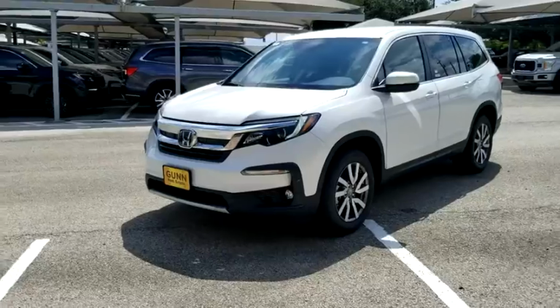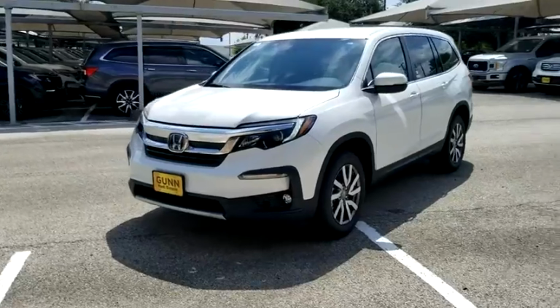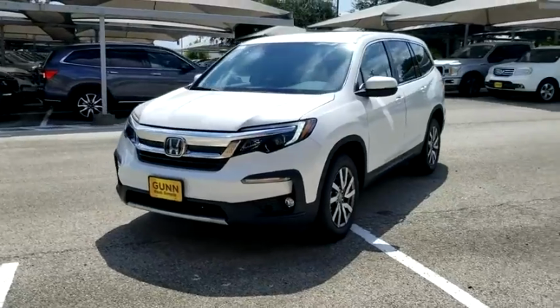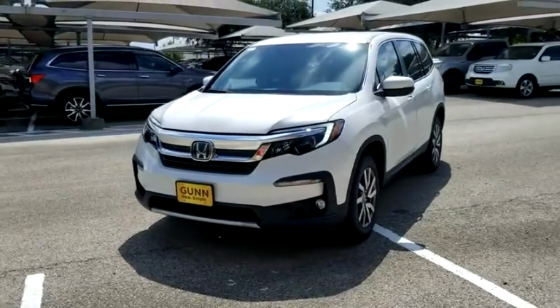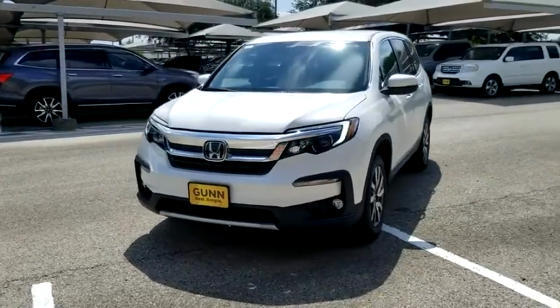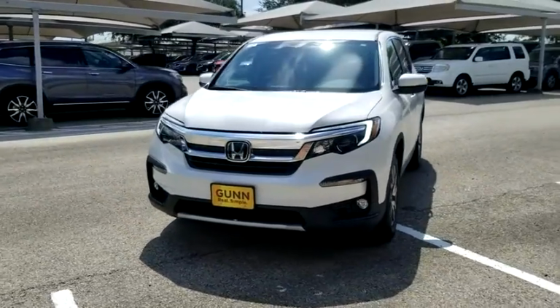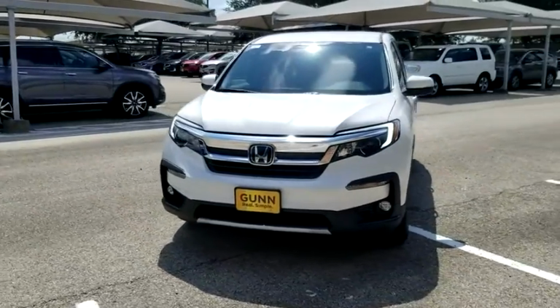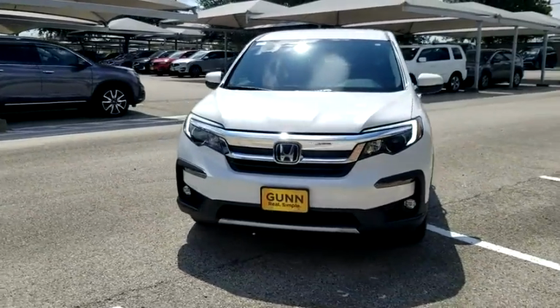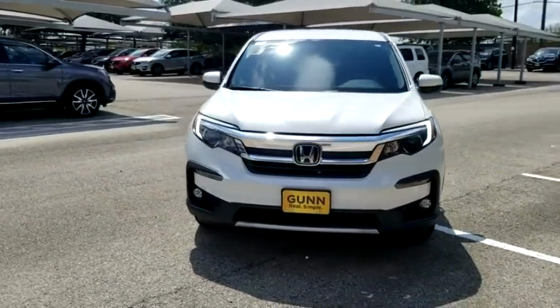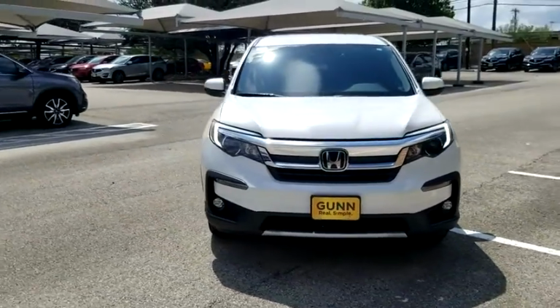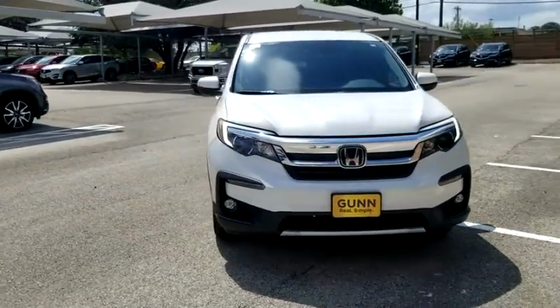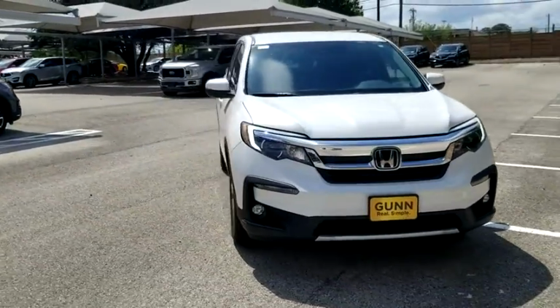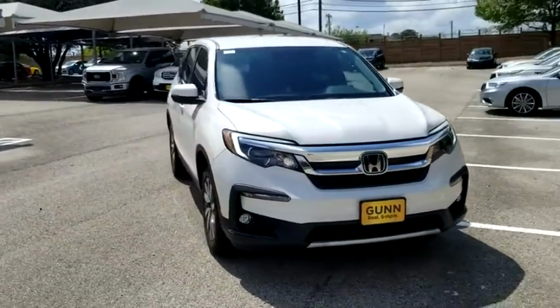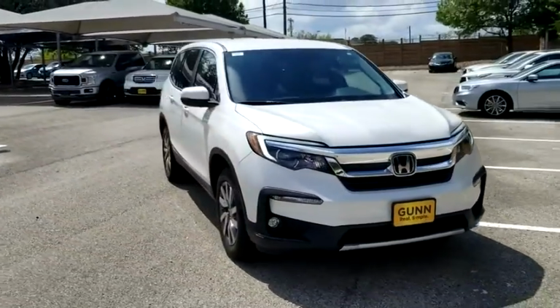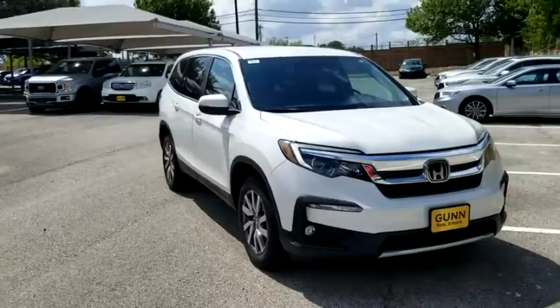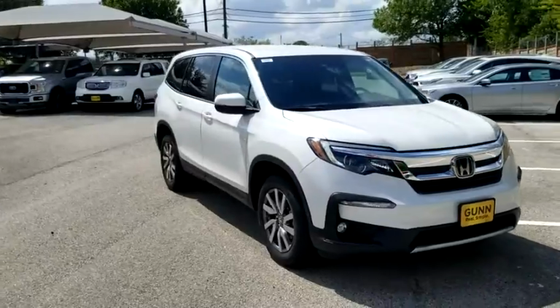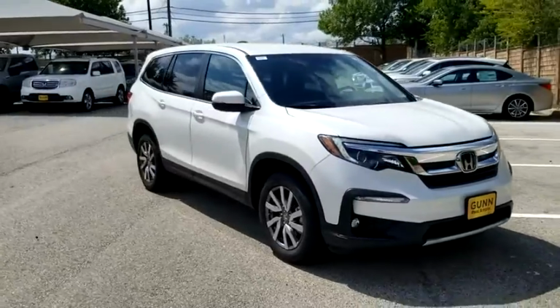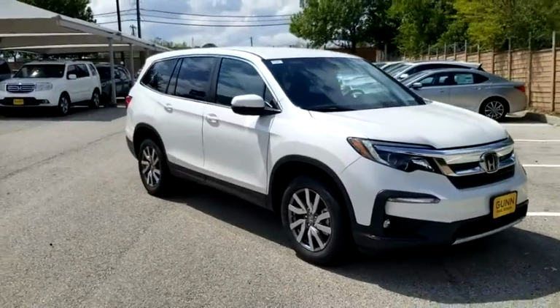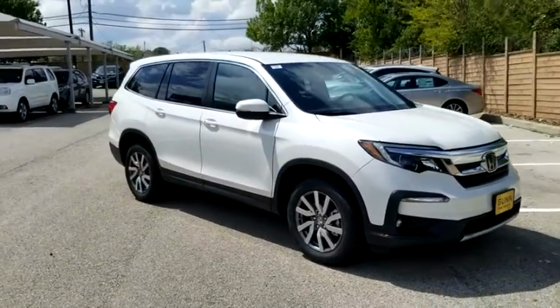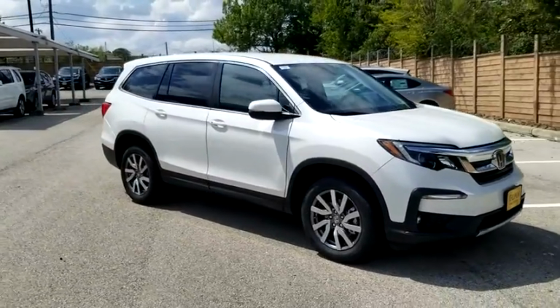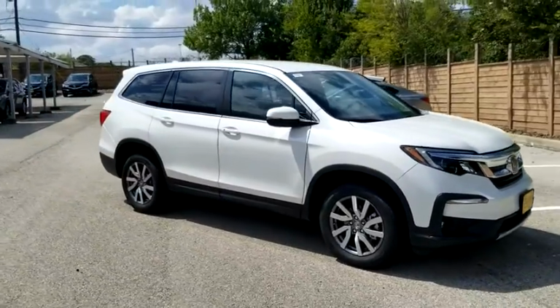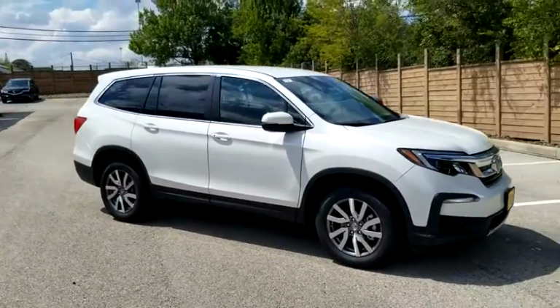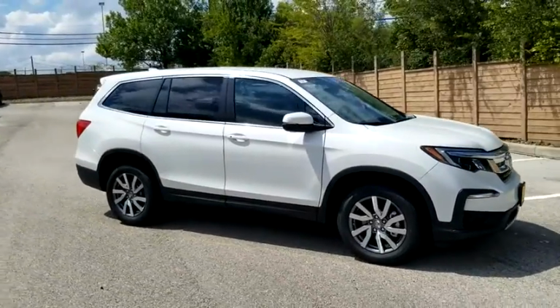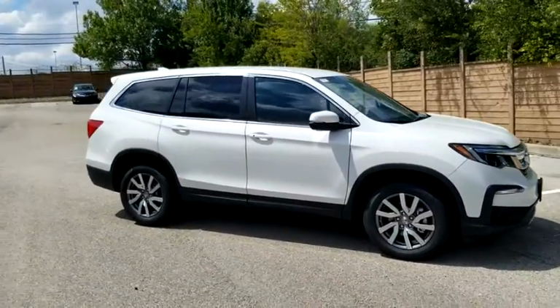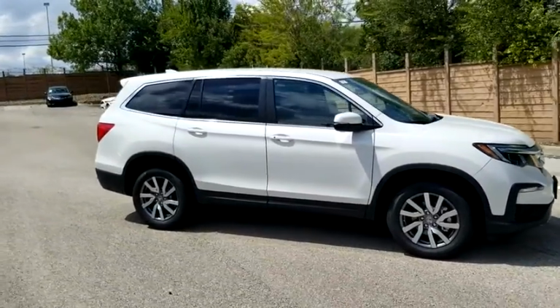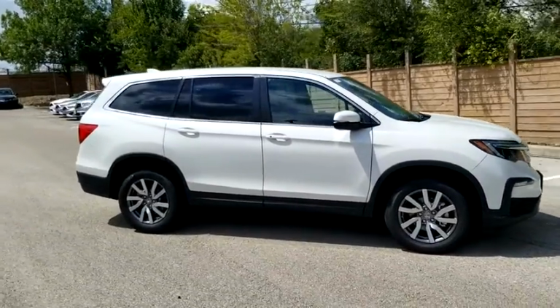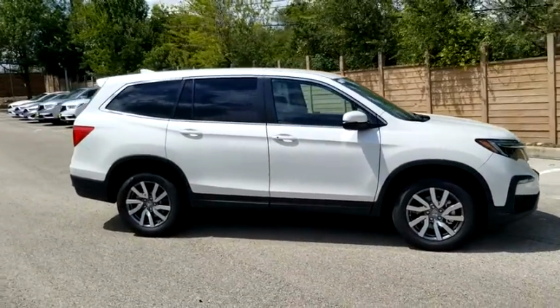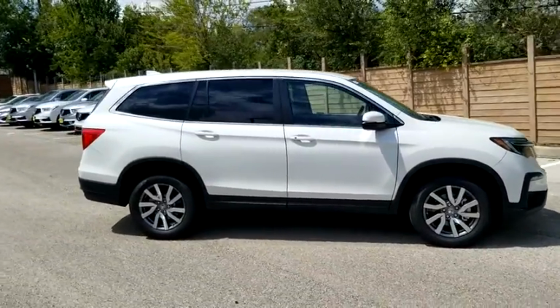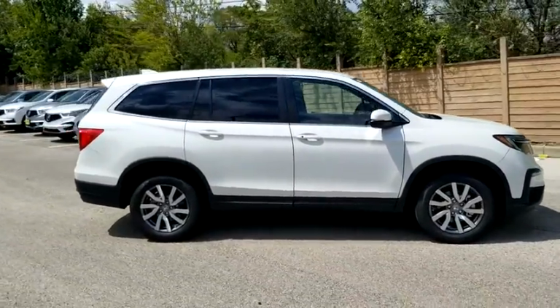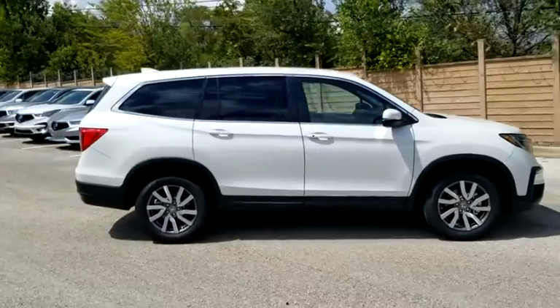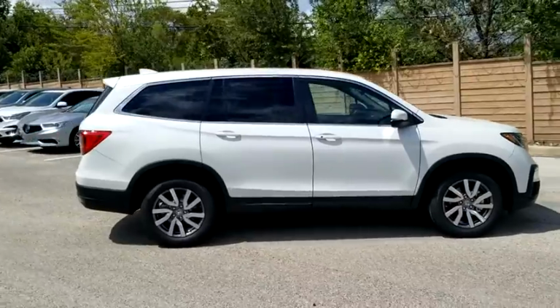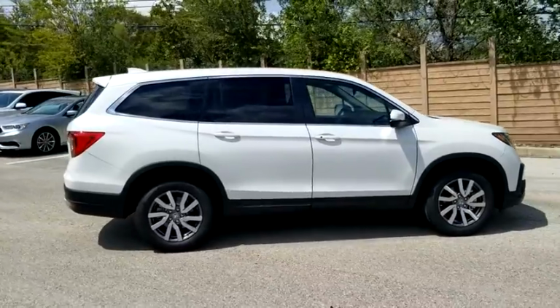You are going to love the 2021 Honda Pilot. Optimal utility. Indulgent interior. Powerful performer. You'll be ready for almost anything in the Honda Pilot.